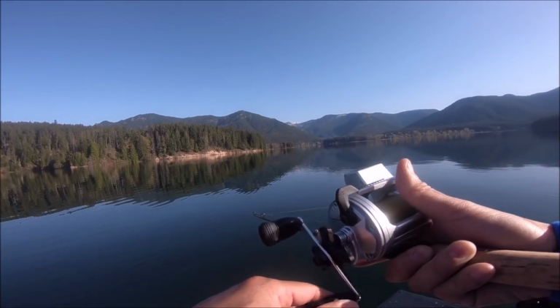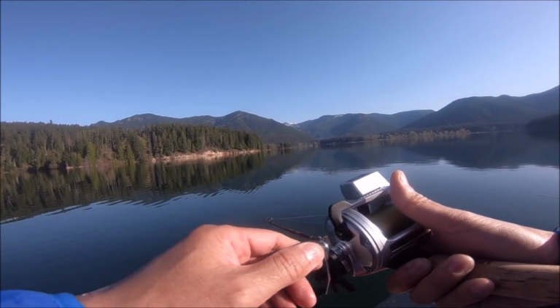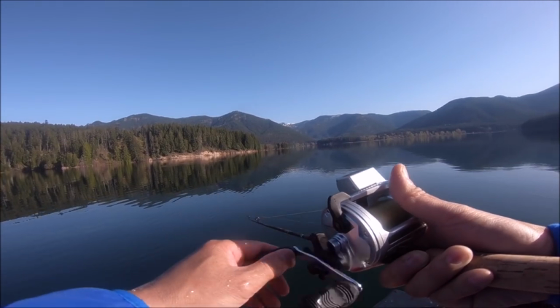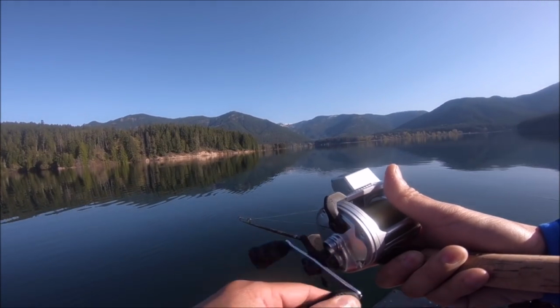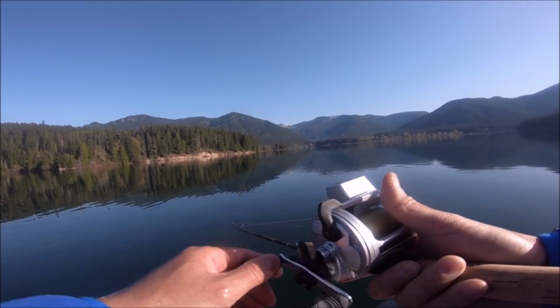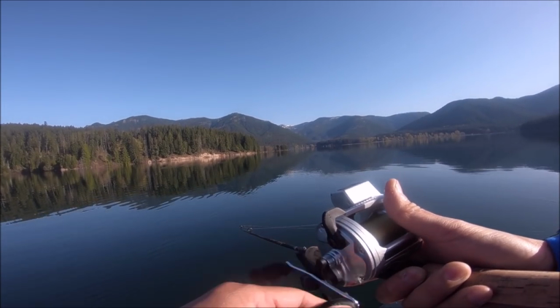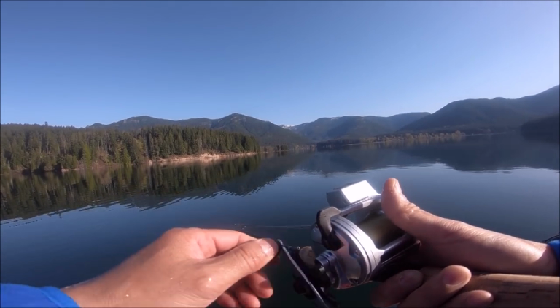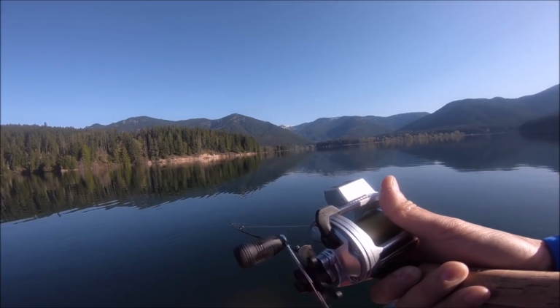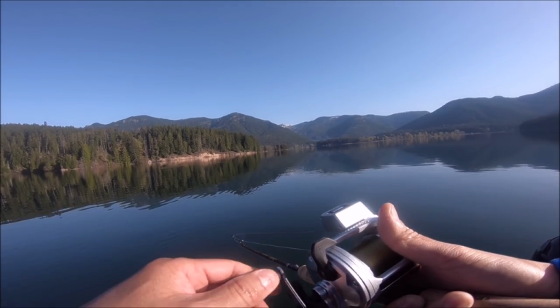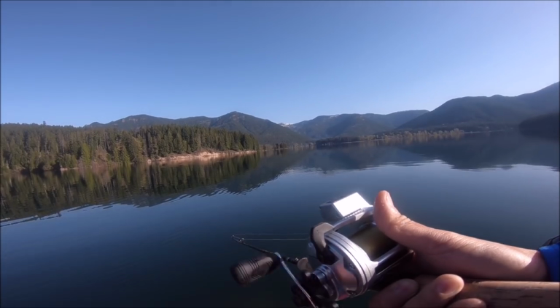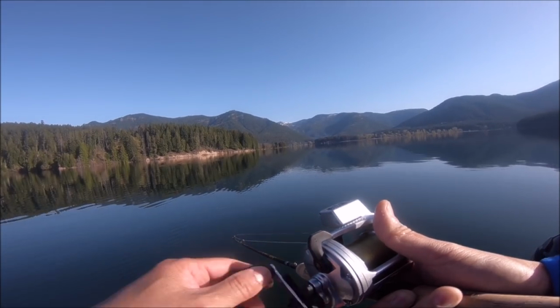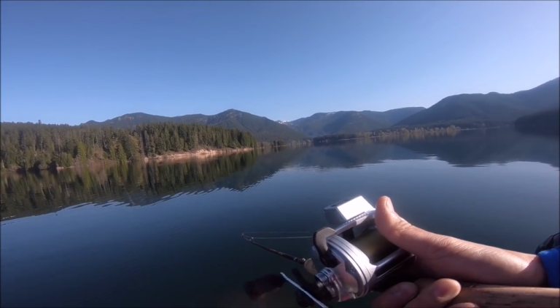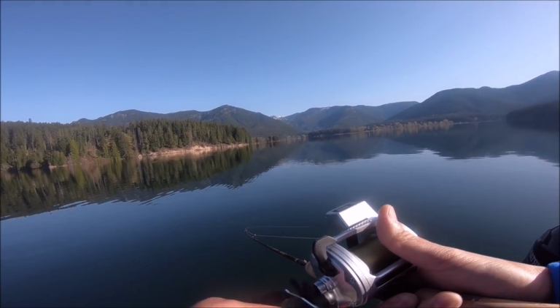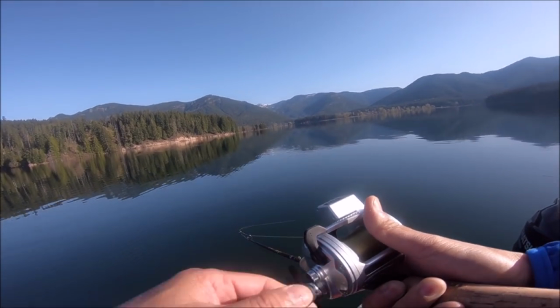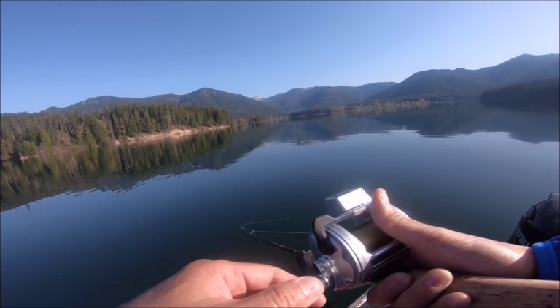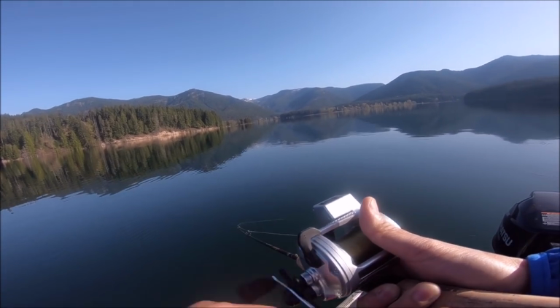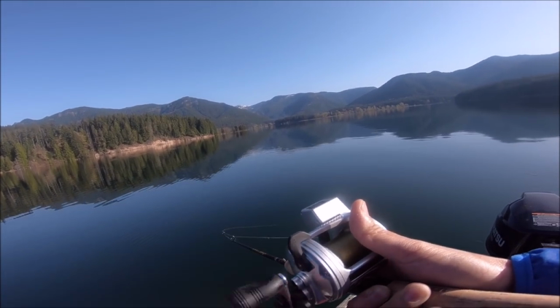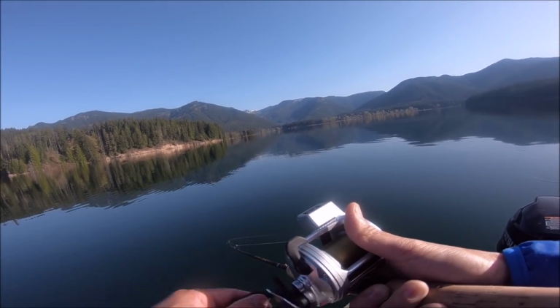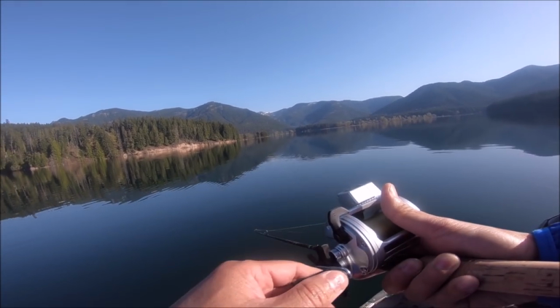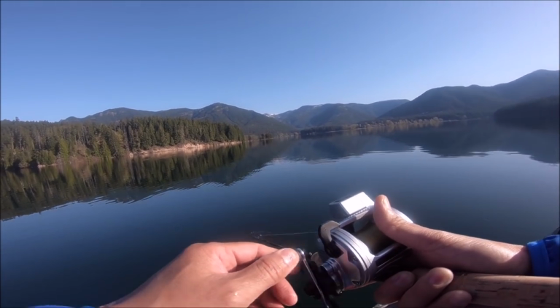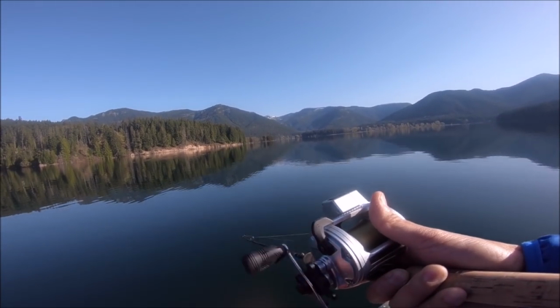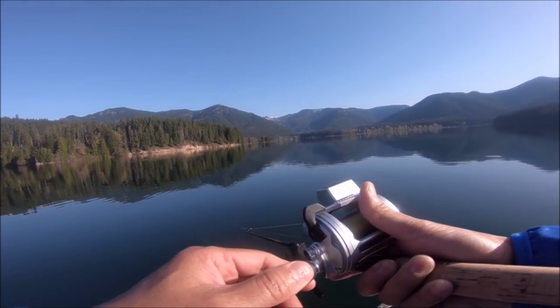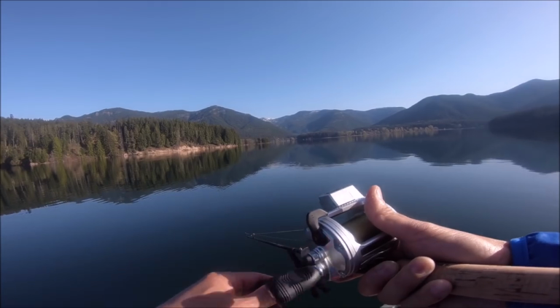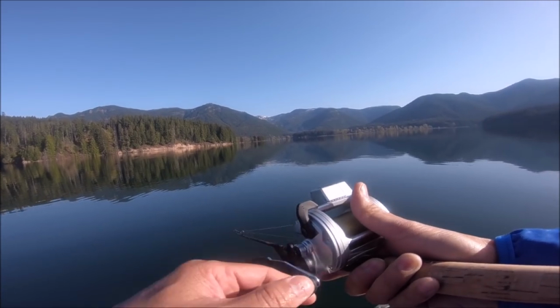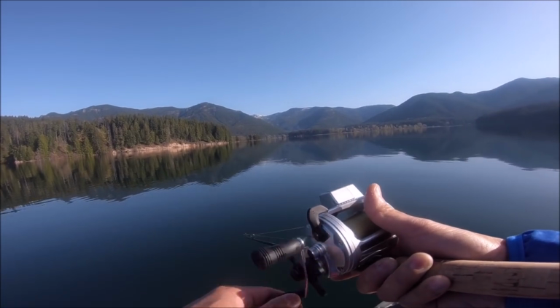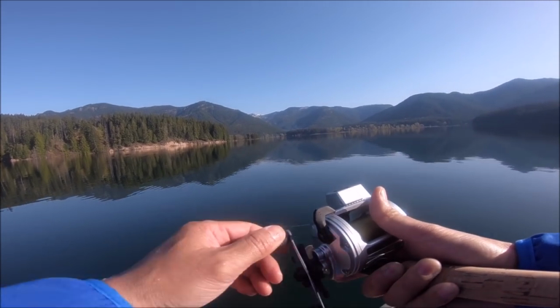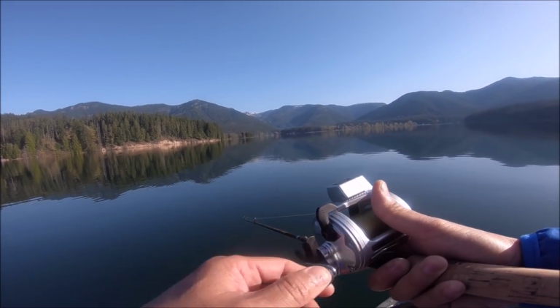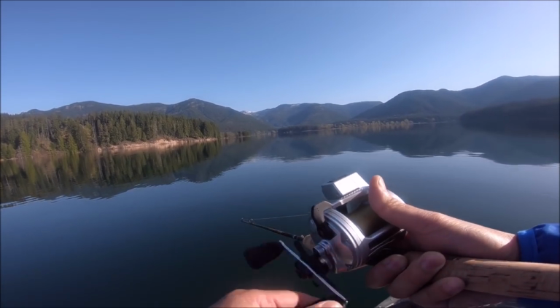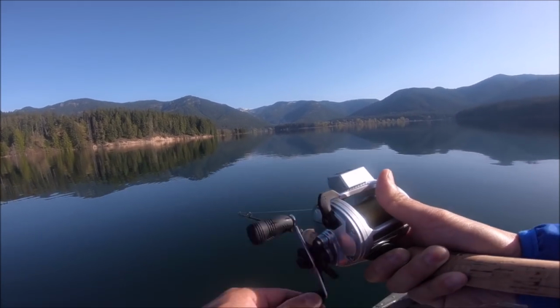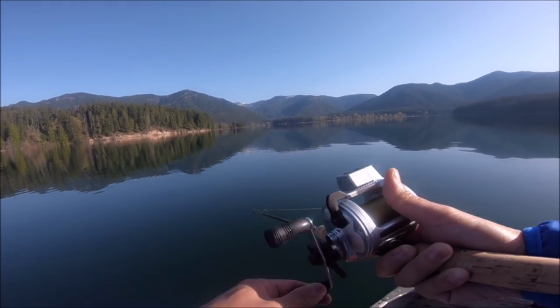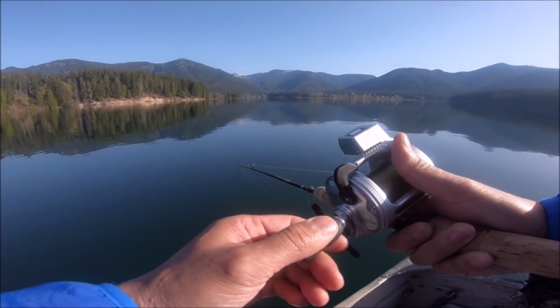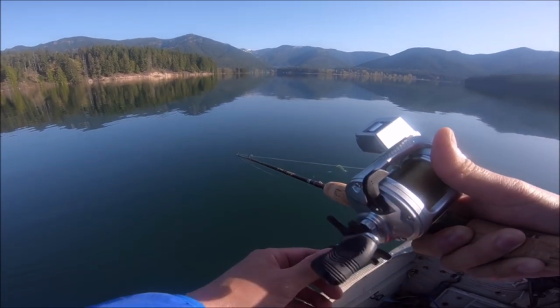Look at that fight. Come on, baby. Do not come off. Look at how he's twist and turn like that.